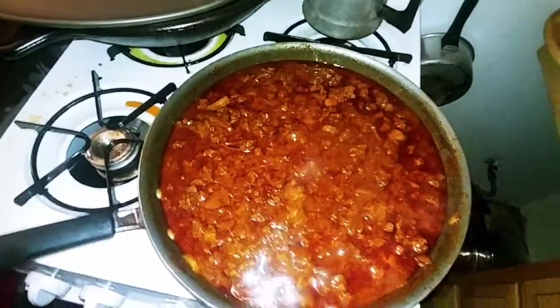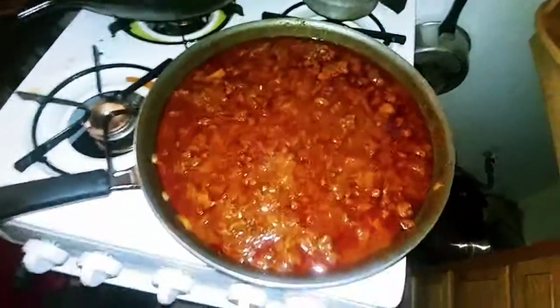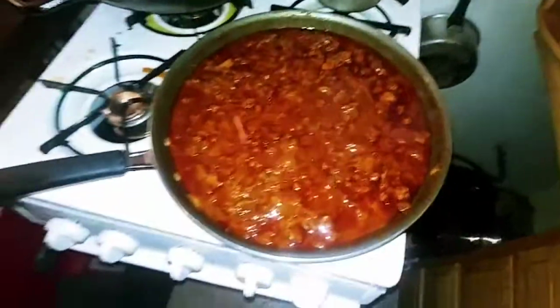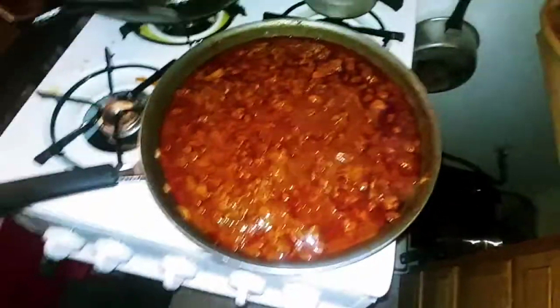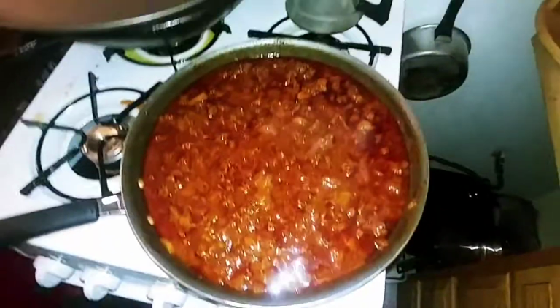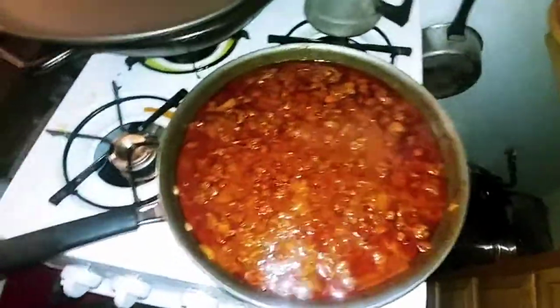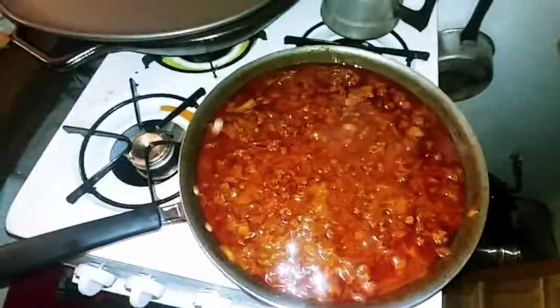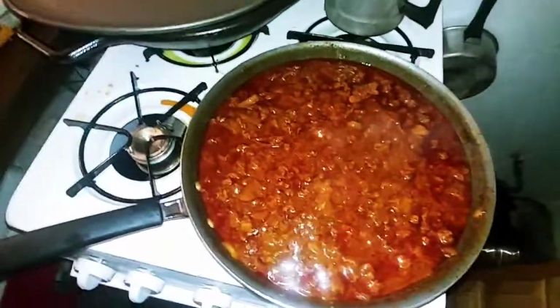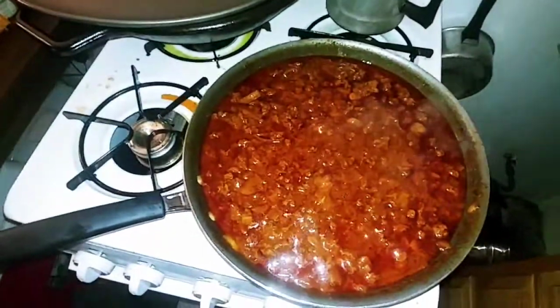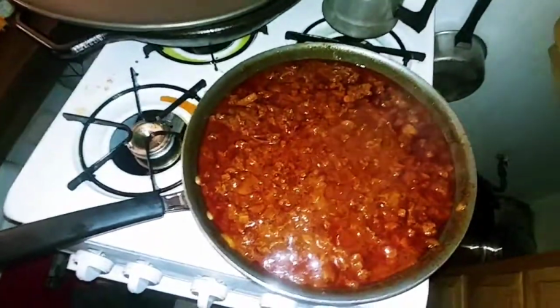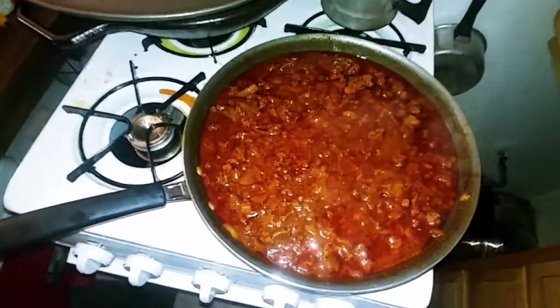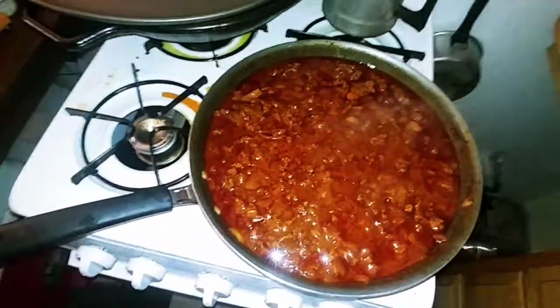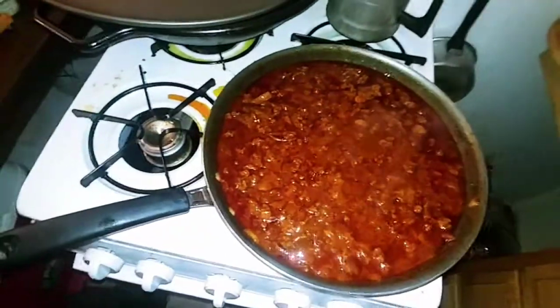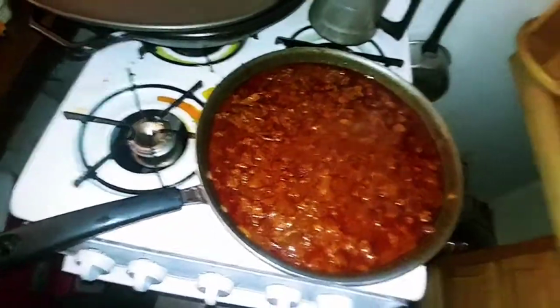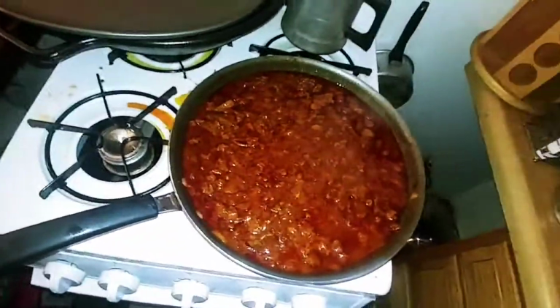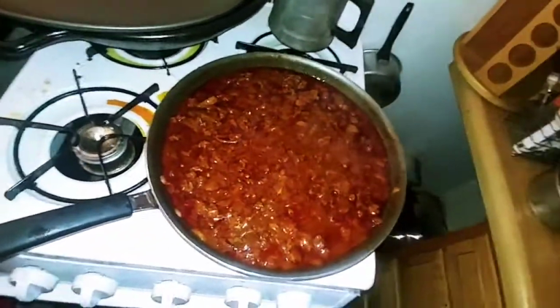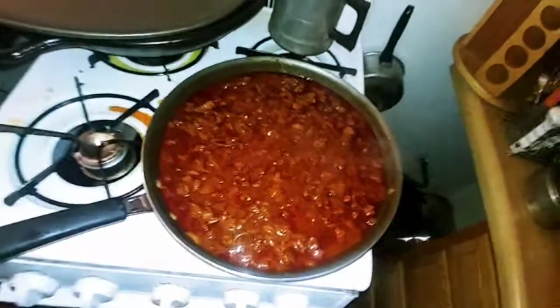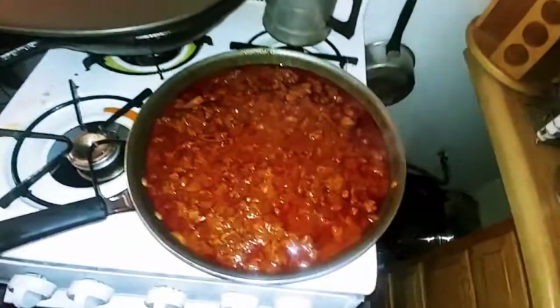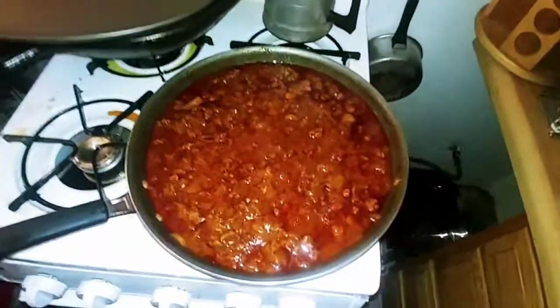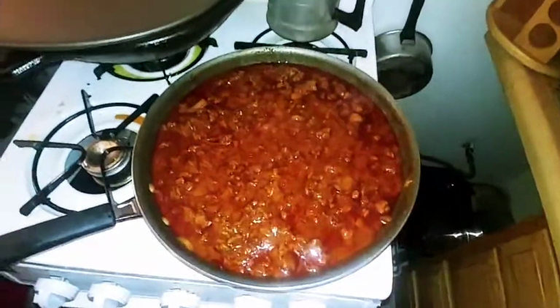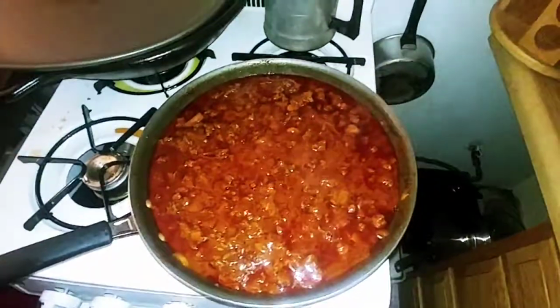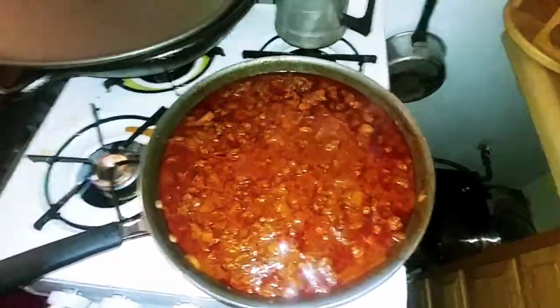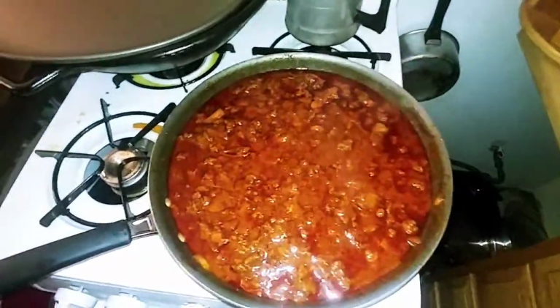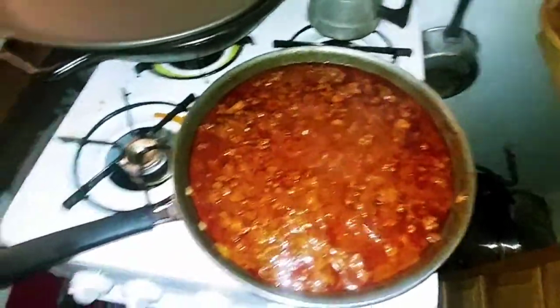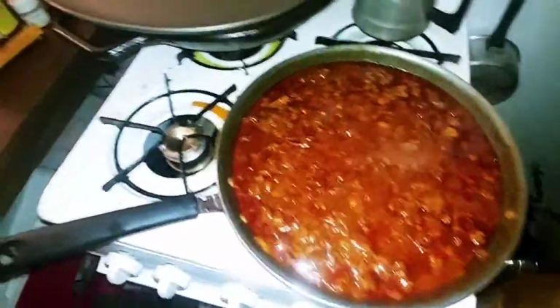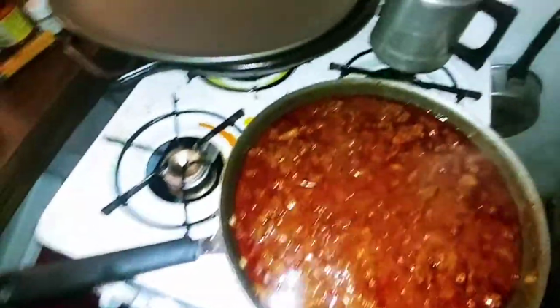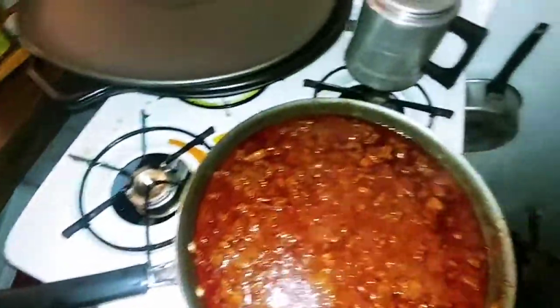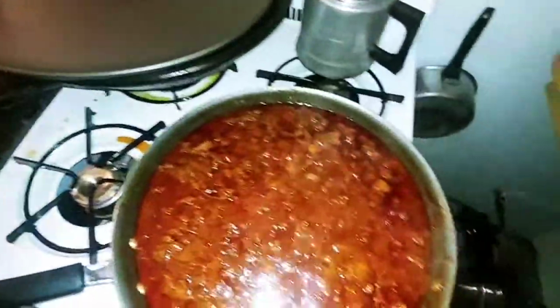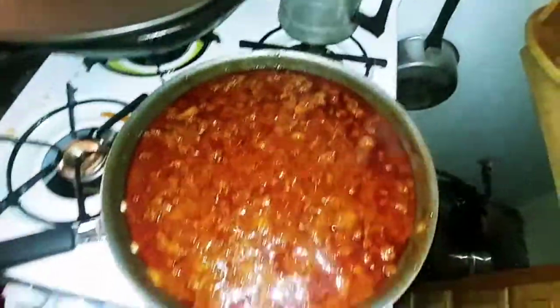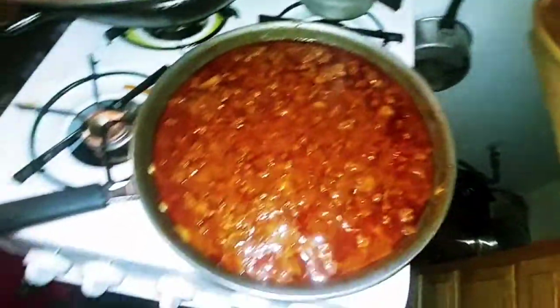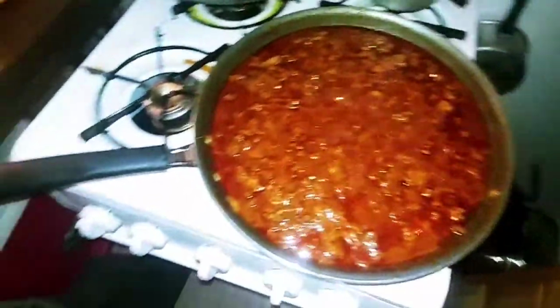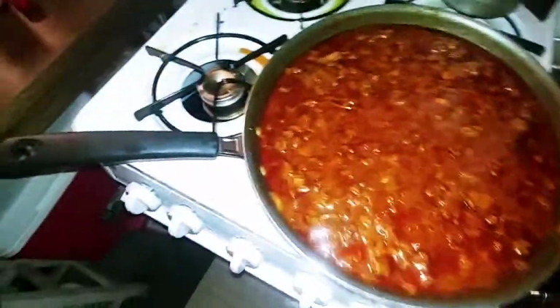Added the masa flour. We'll cook it for another five minutes and we'll be good to go. I'm going to have some real Texas chili.